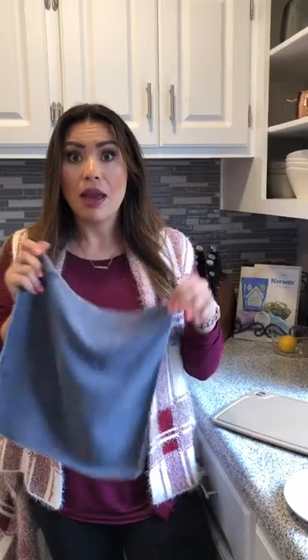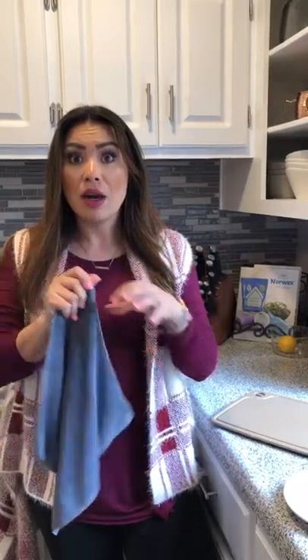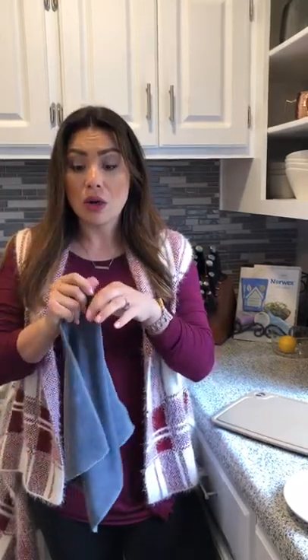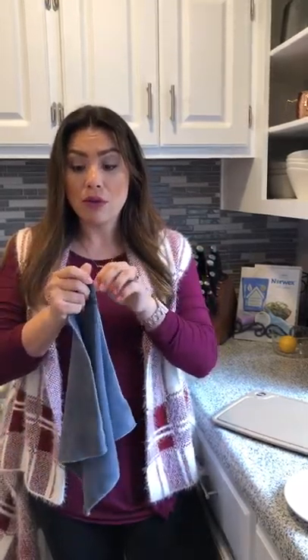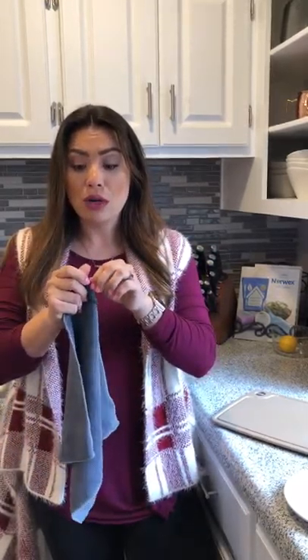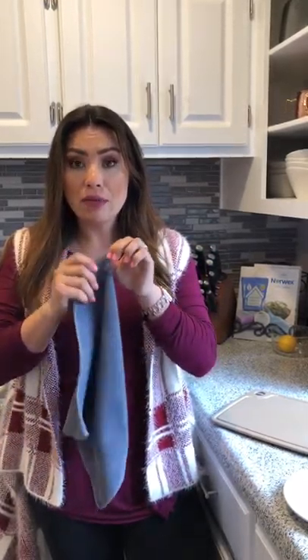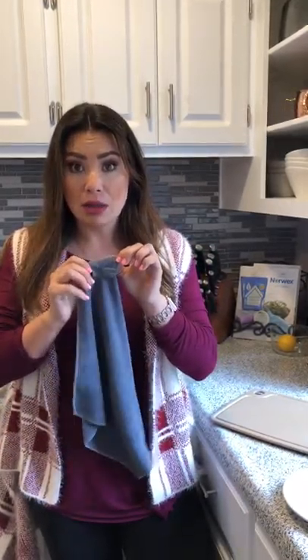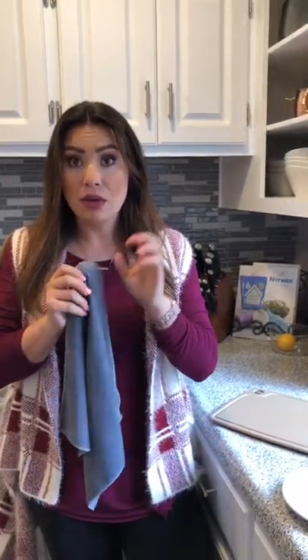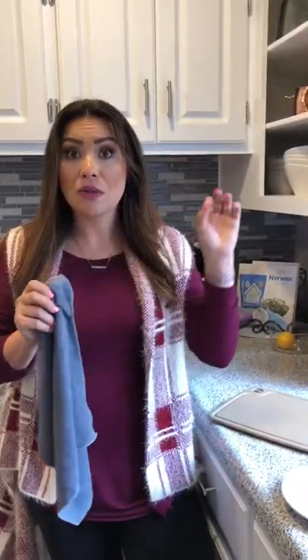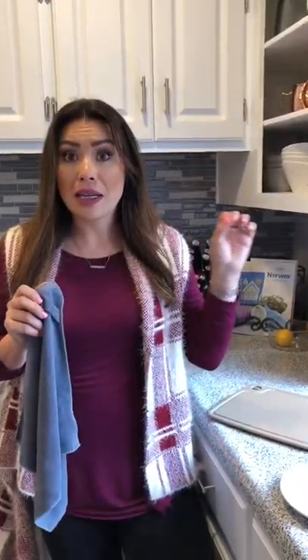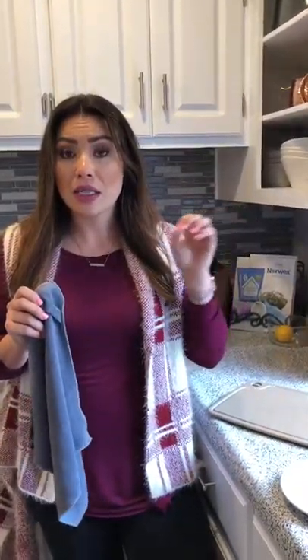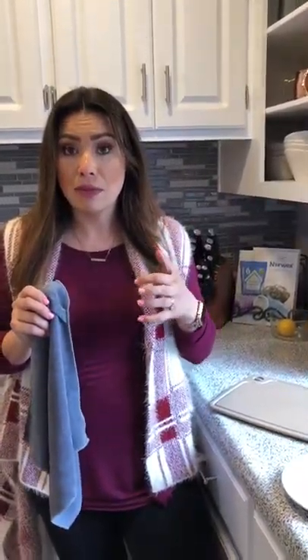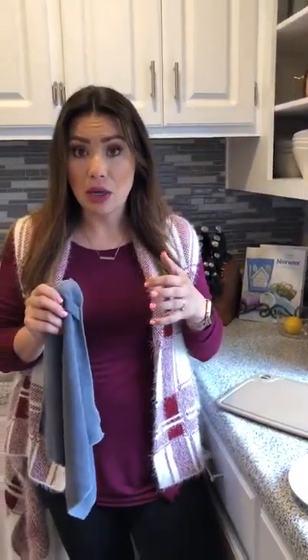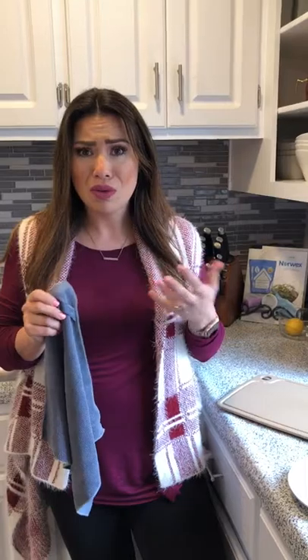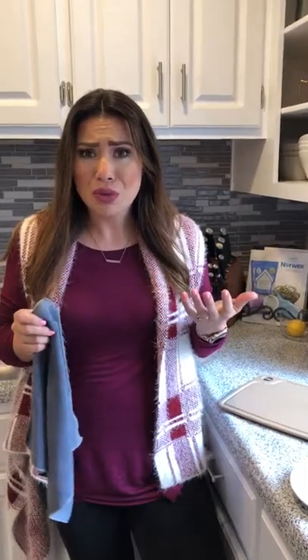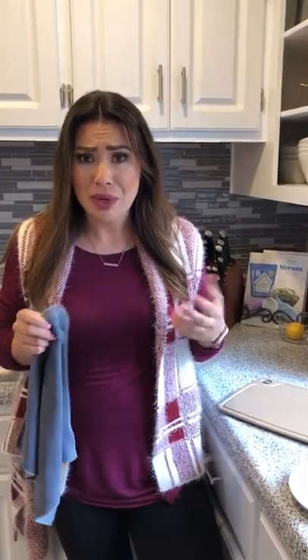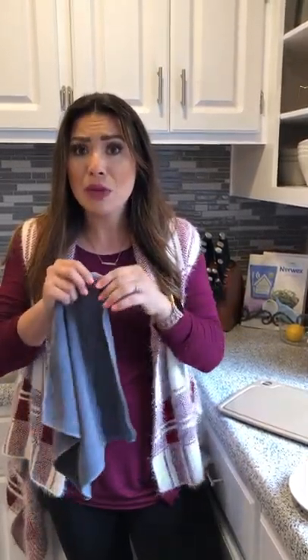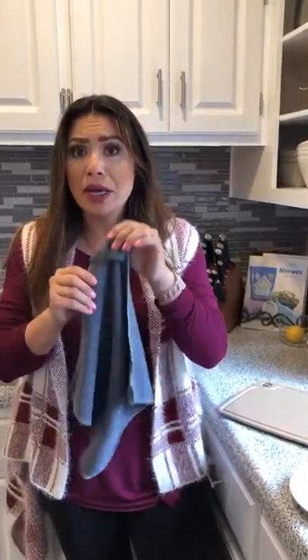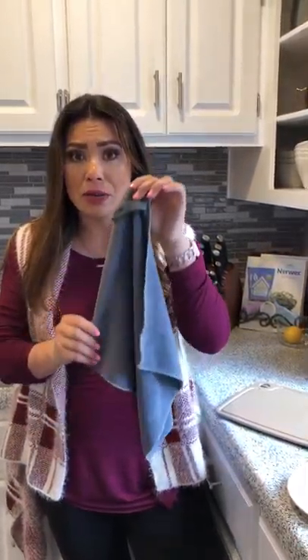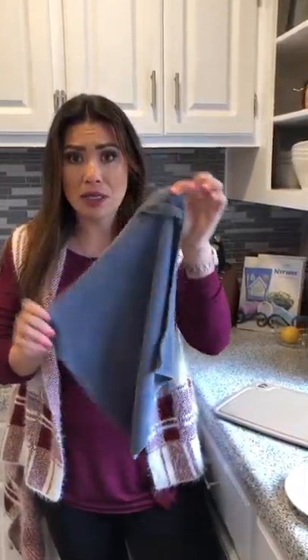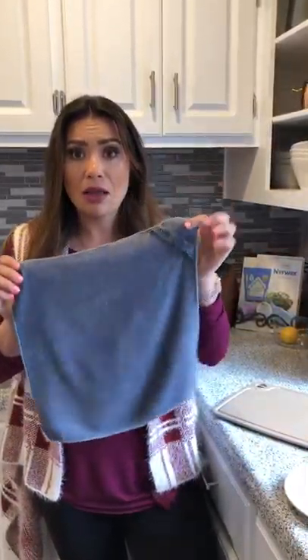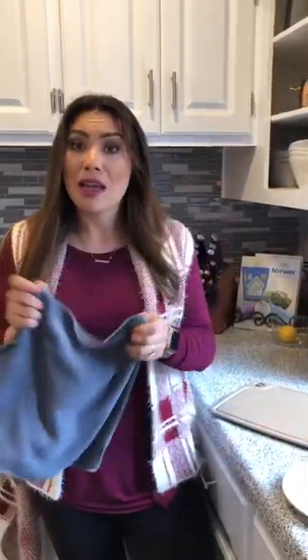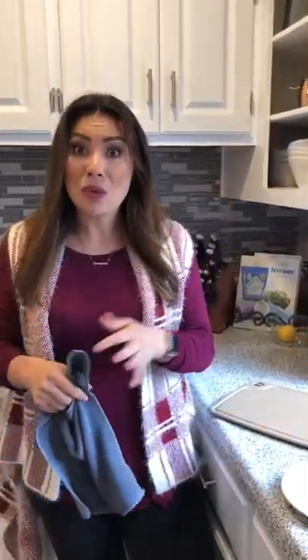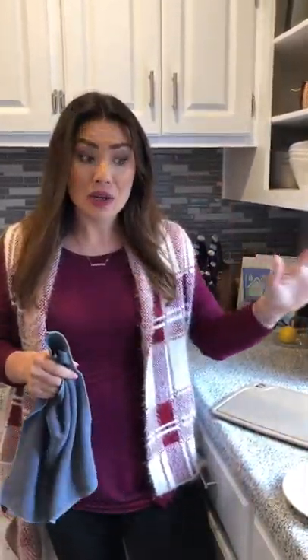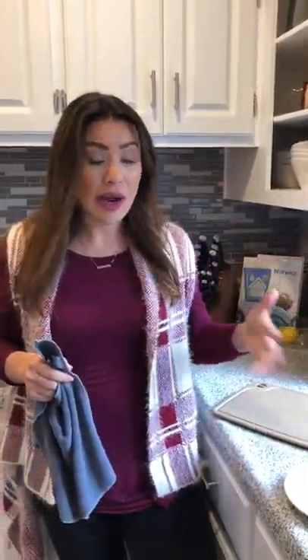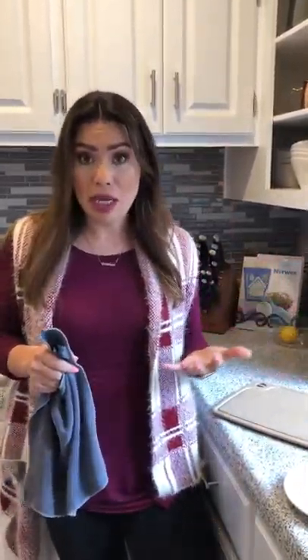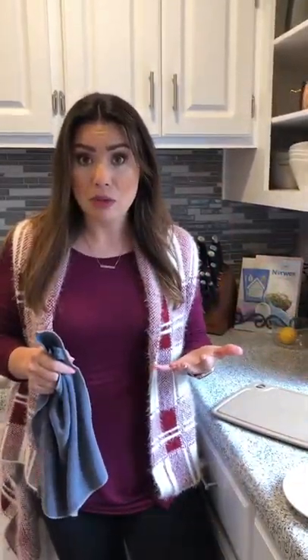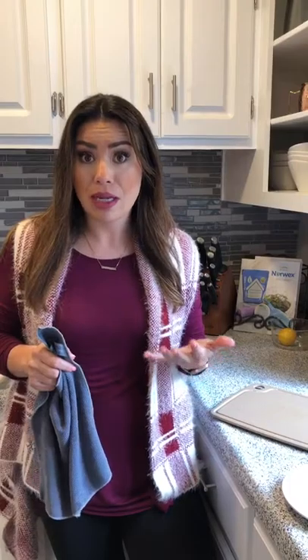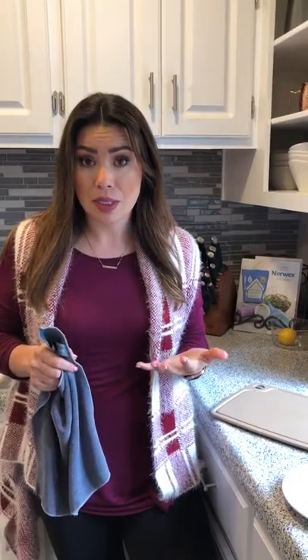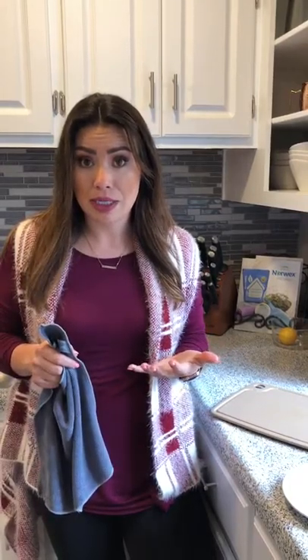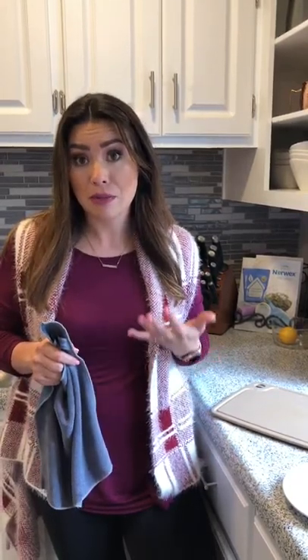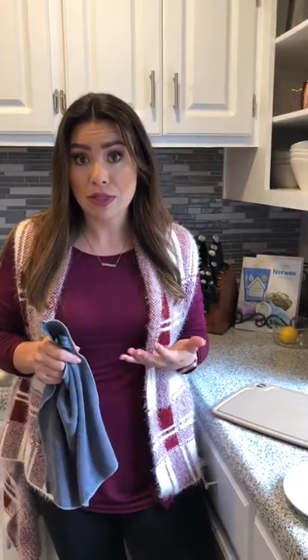And also, if you unraveled this cloth, it would reach from Canada to the Gulf of Mexico. That's how much microfiber is in this cloth, and that's why it's going to mechanically remove 99% of the bacteria from the surface.